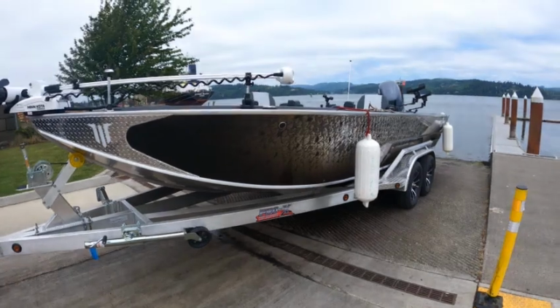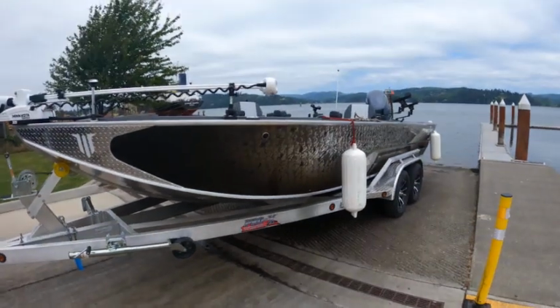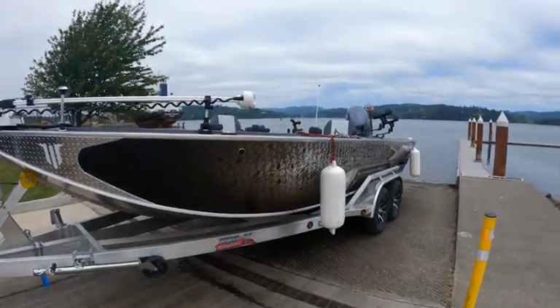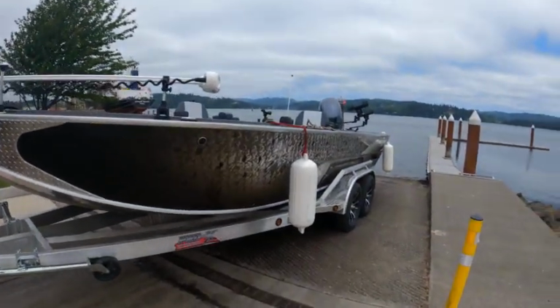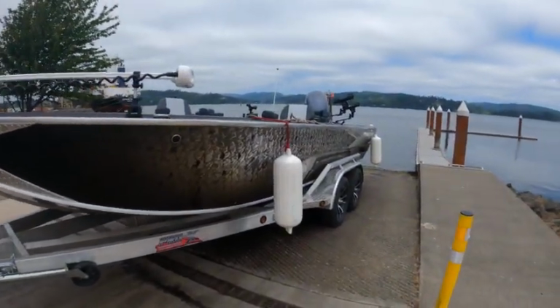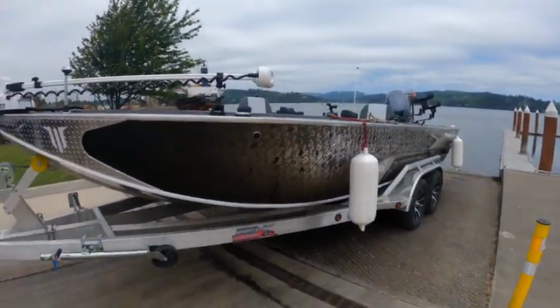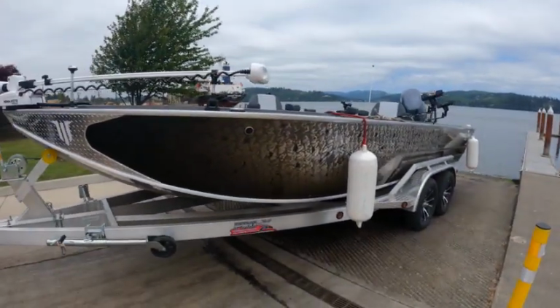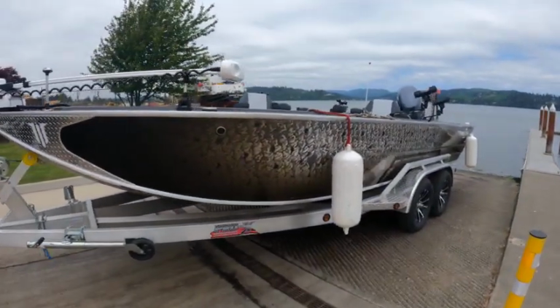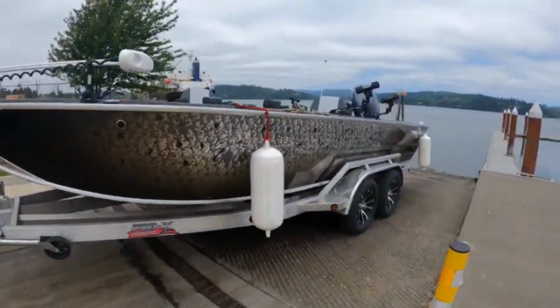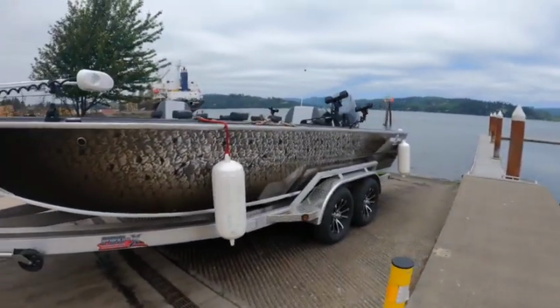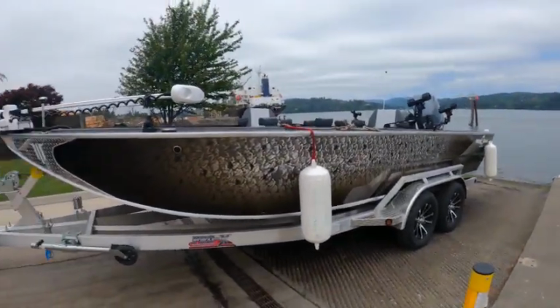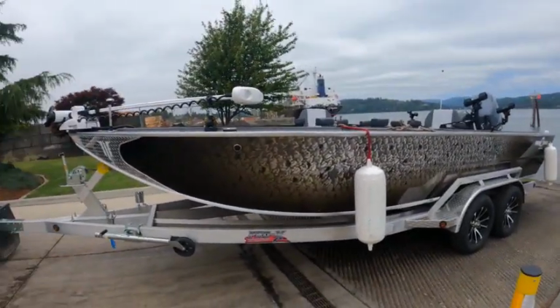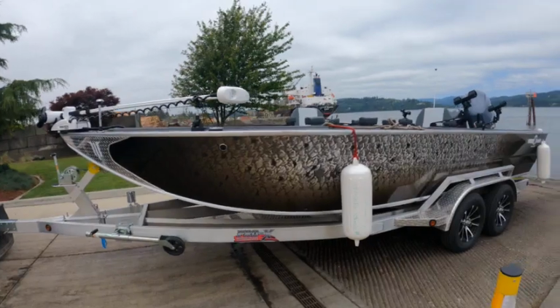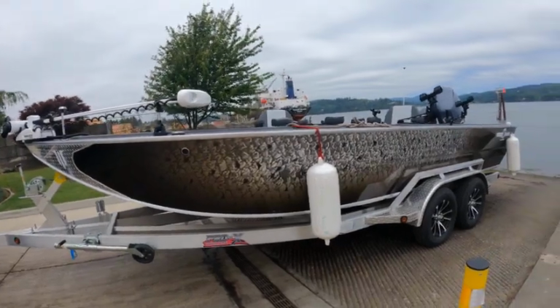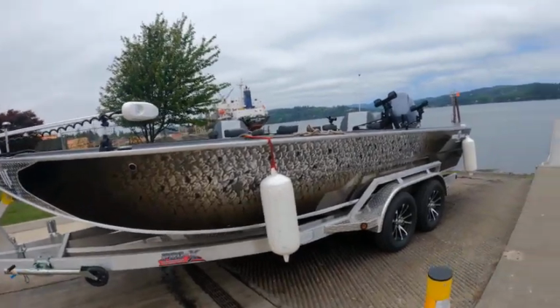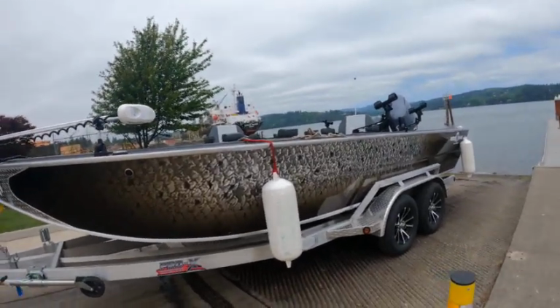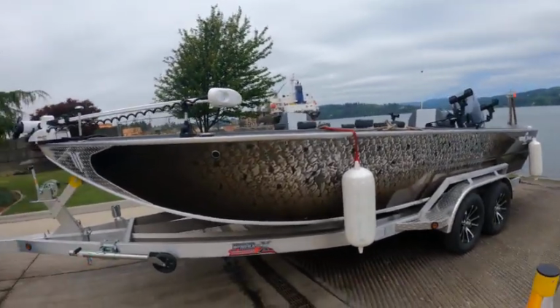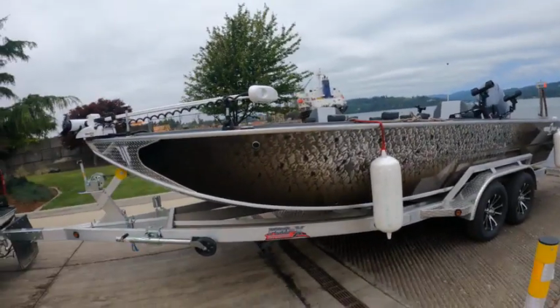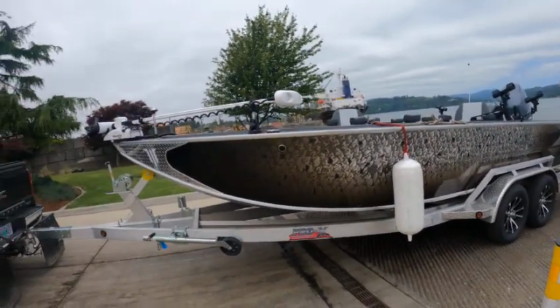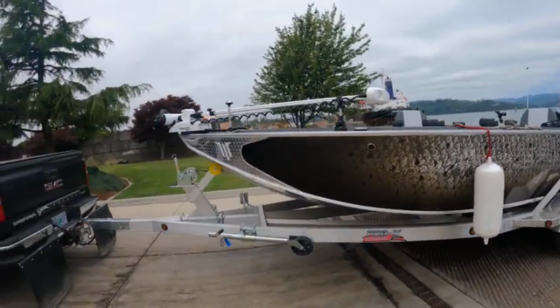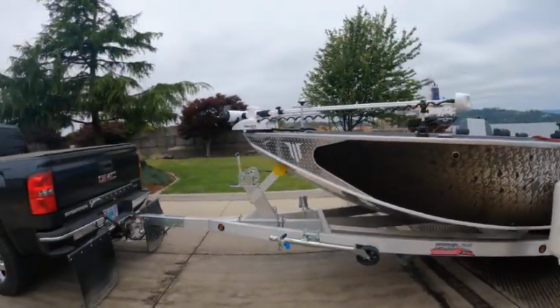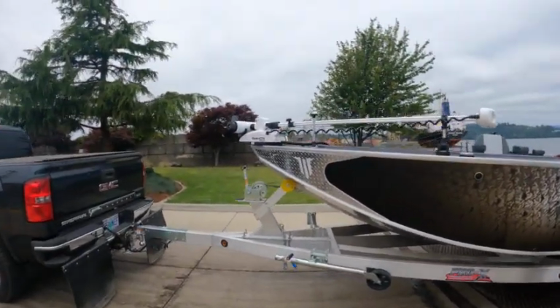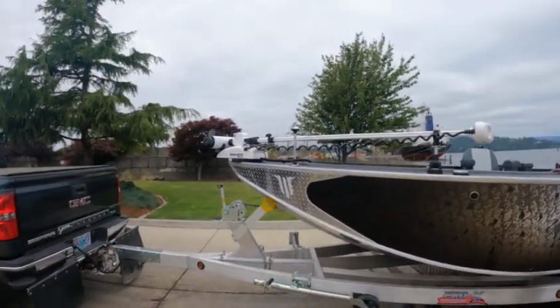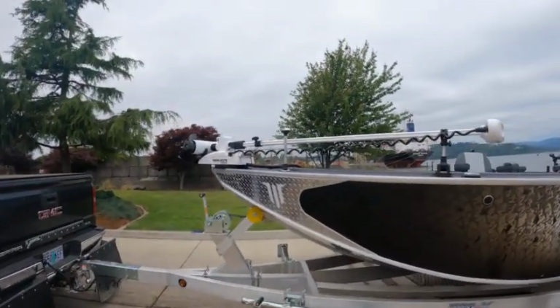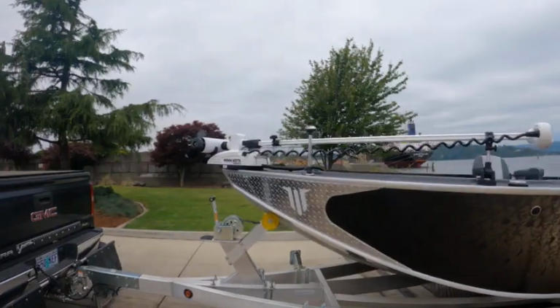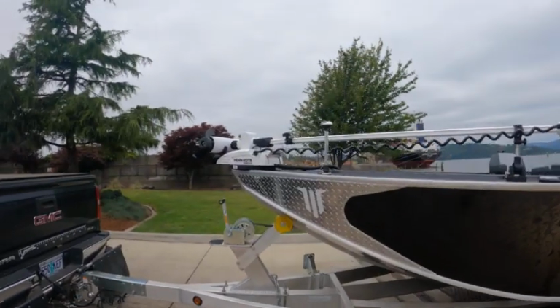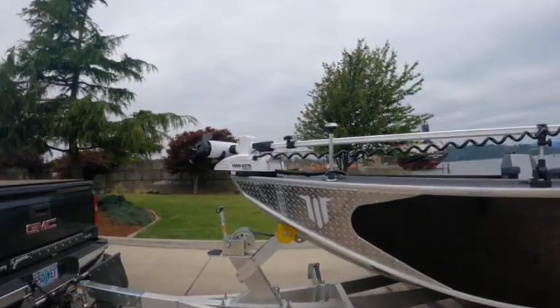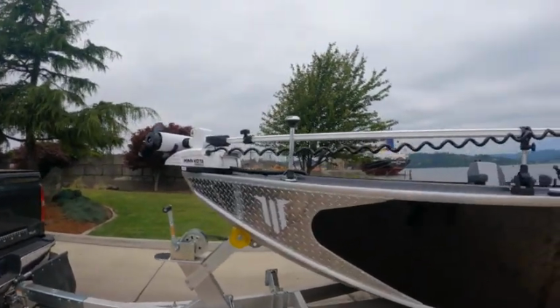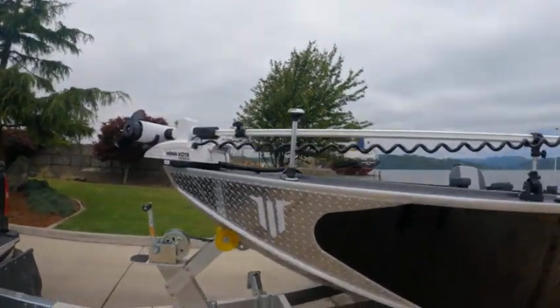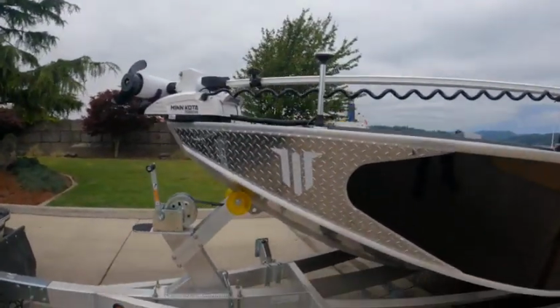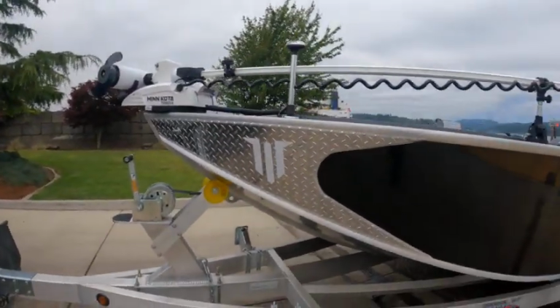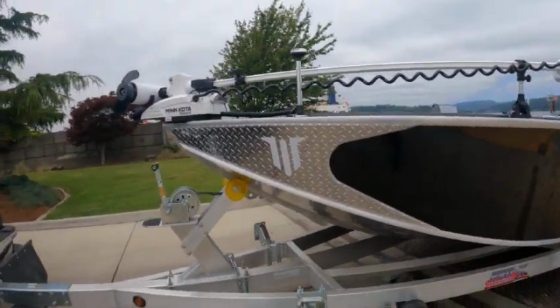Hey hey hey, this is the Boat Doctor out in this psychedelic fish scale. 2021-22 Willie's Open Raptor — got a mini coda autopilot, spot lock, anchor light, diamond plate.